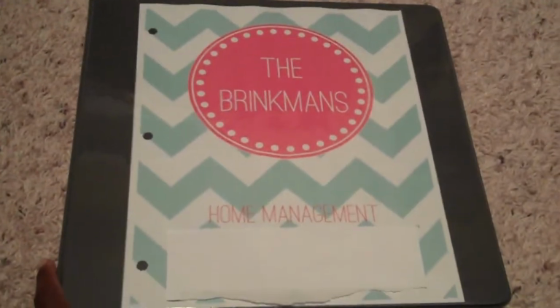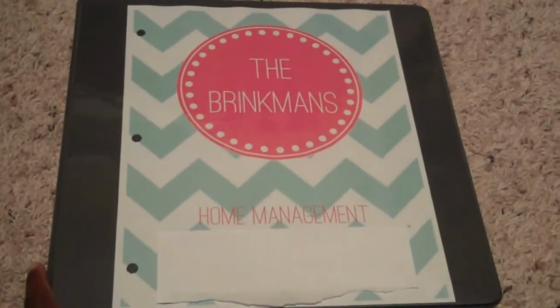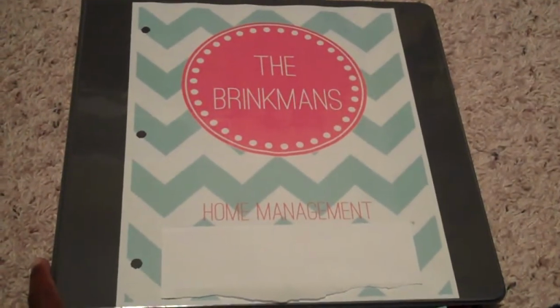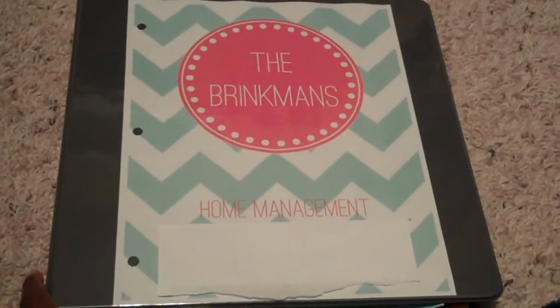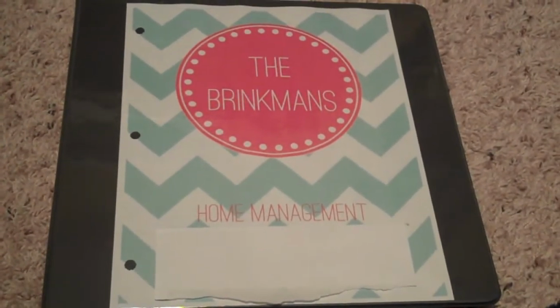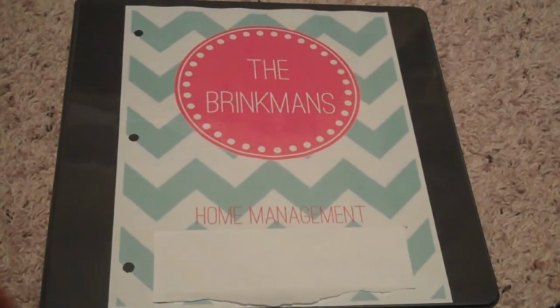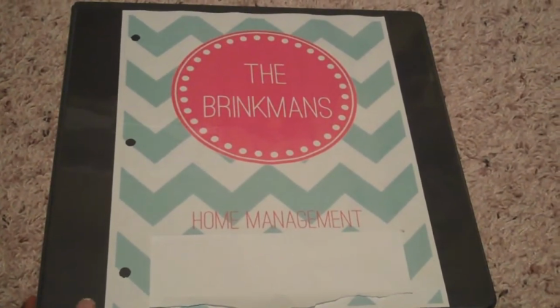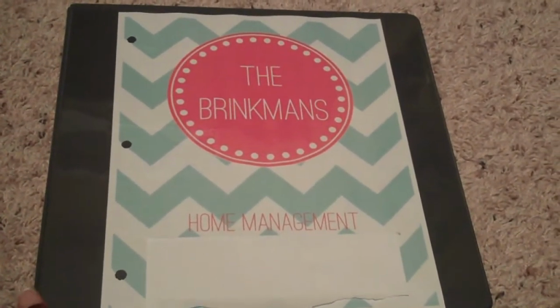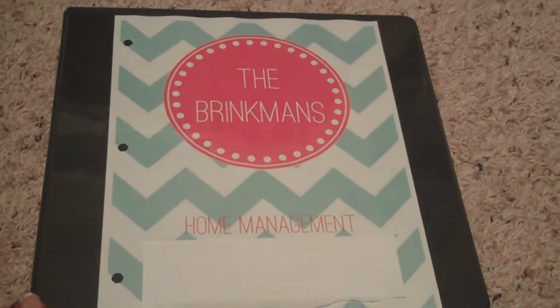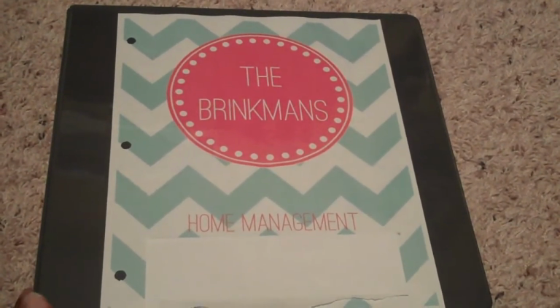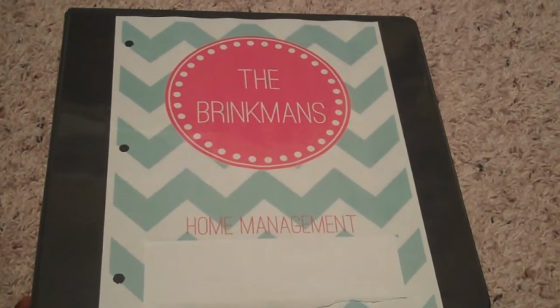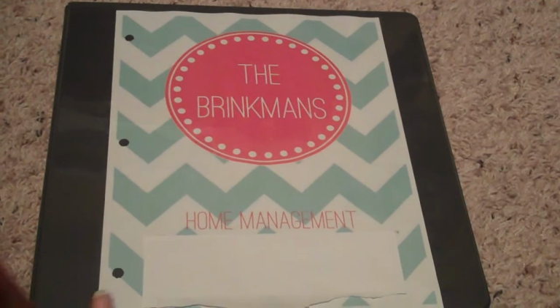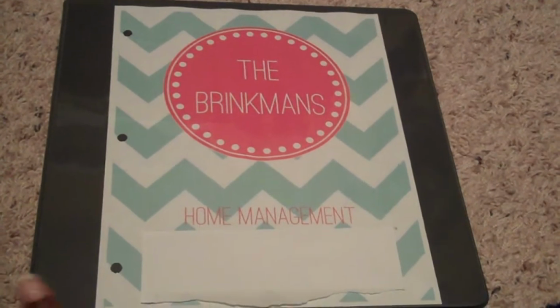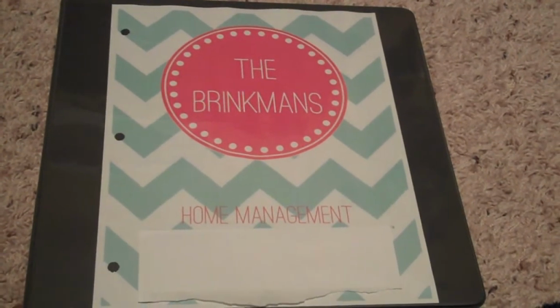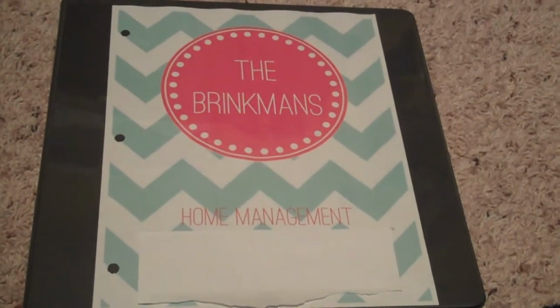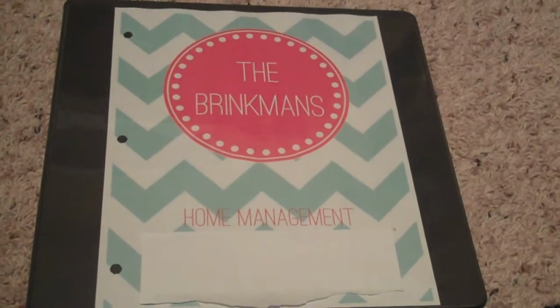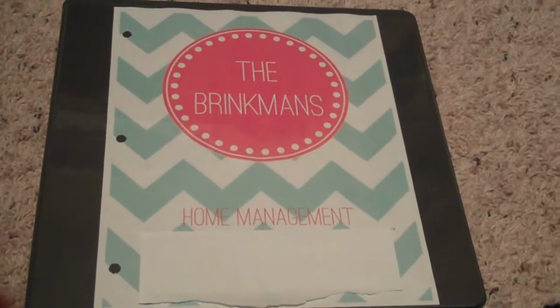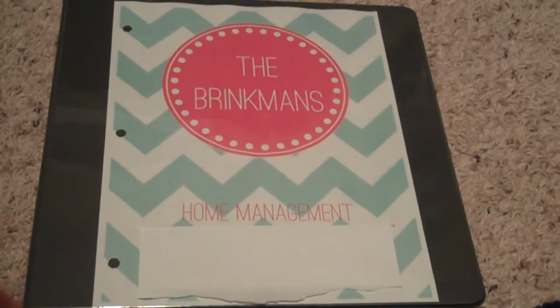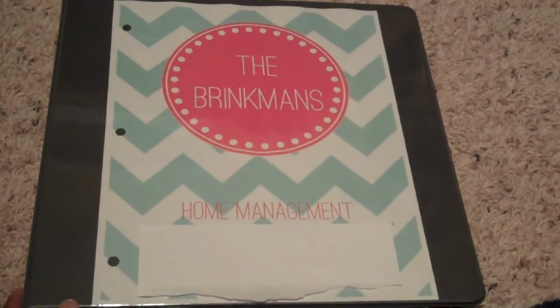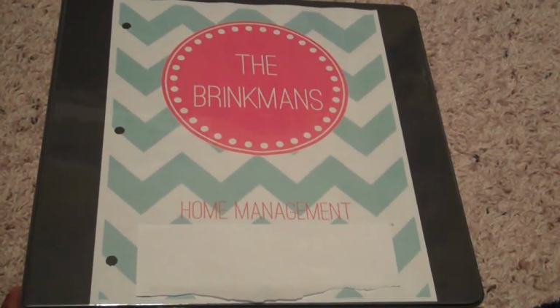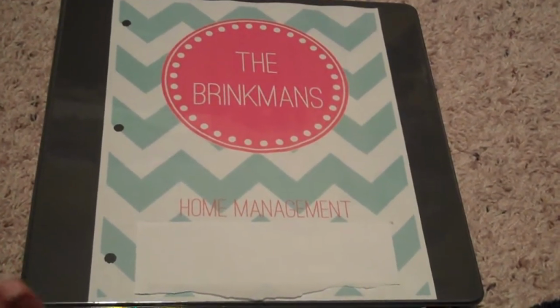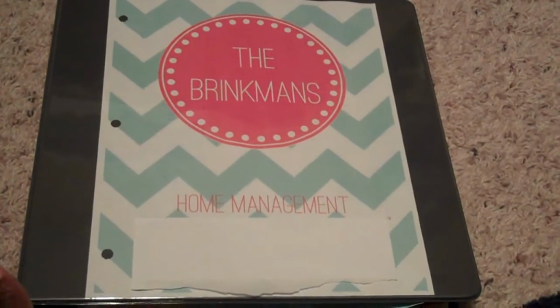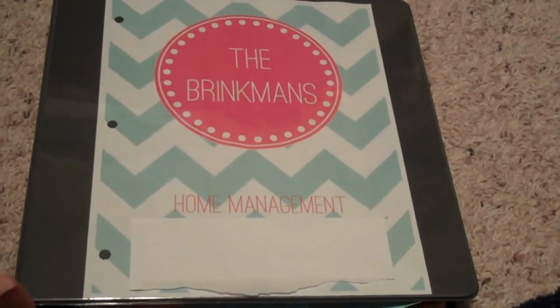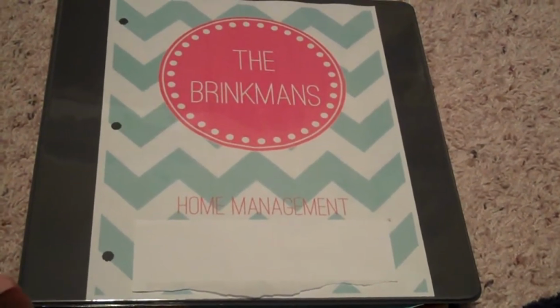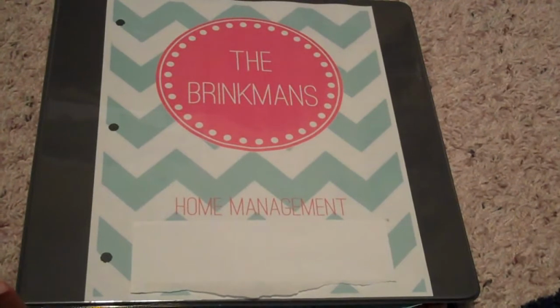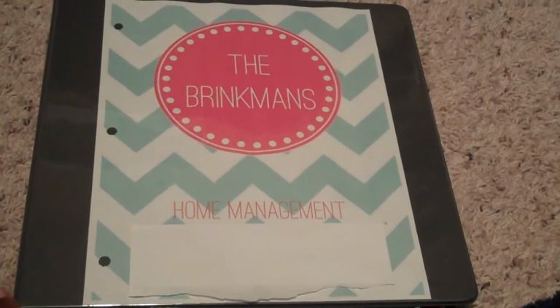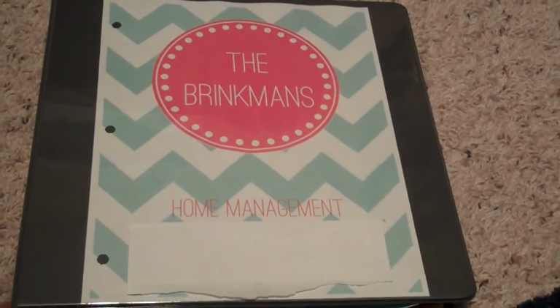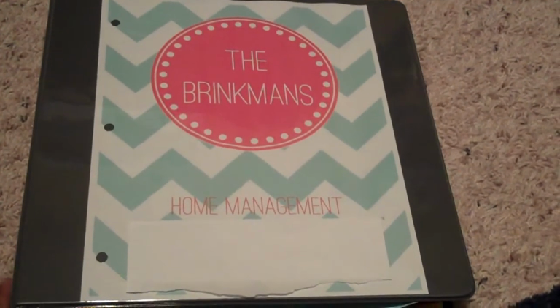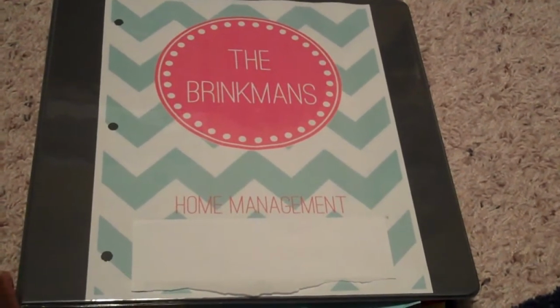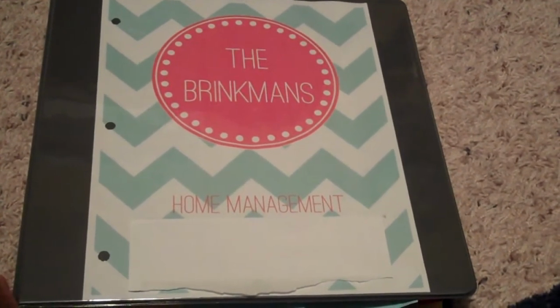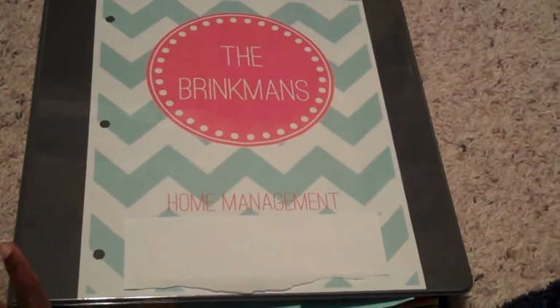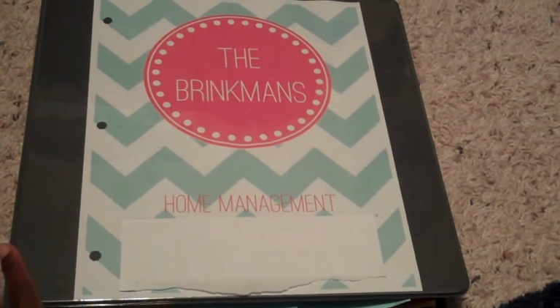Hey, today for Marriage Monday, I'm going to go over our home management binder. It's just going to be a brief overview of what's in the binder. The printables that you'll see are, for the most part, going to come from Busy Babes Printables on Etsy.